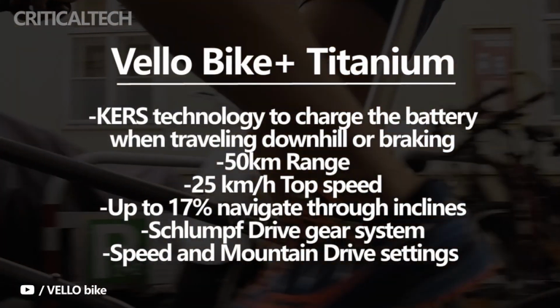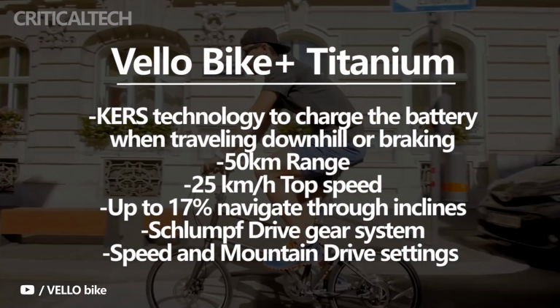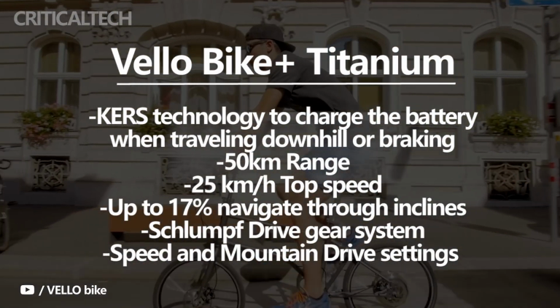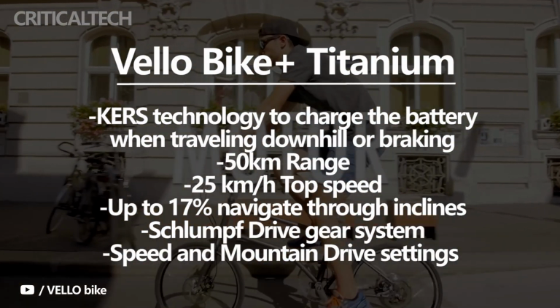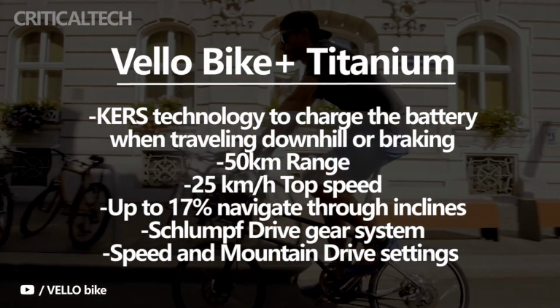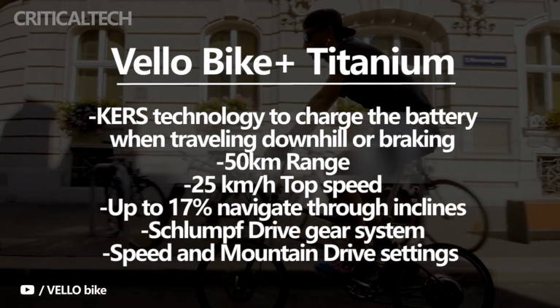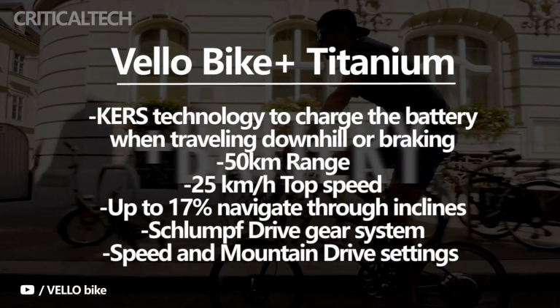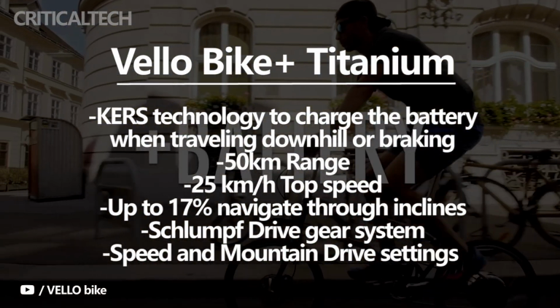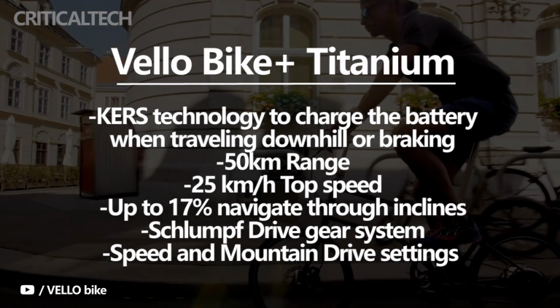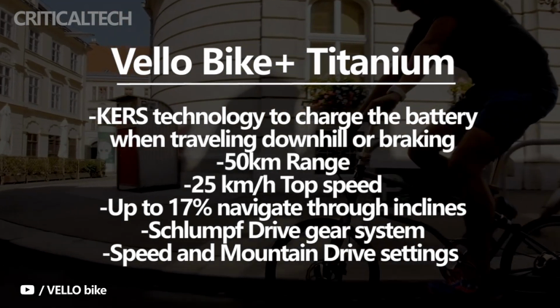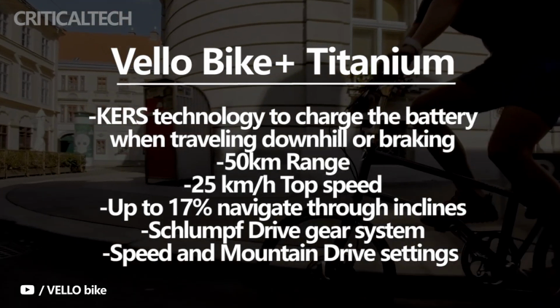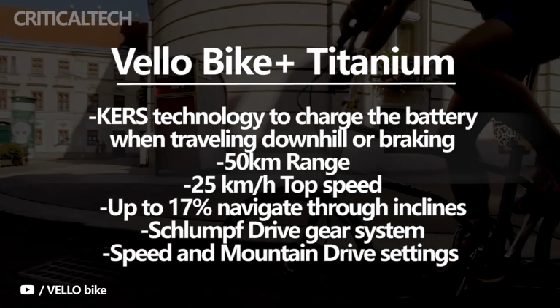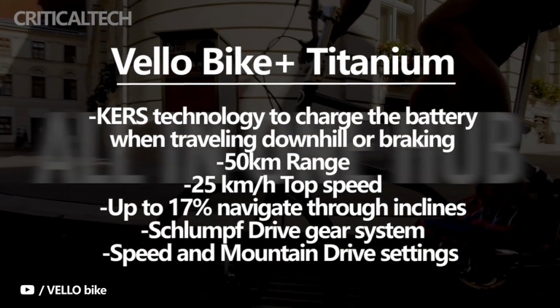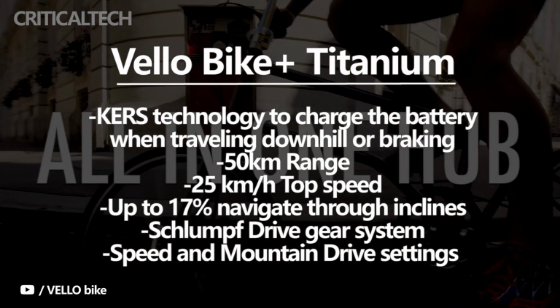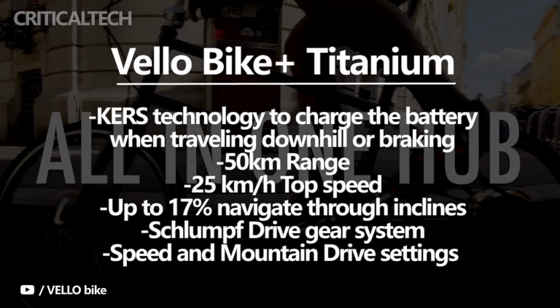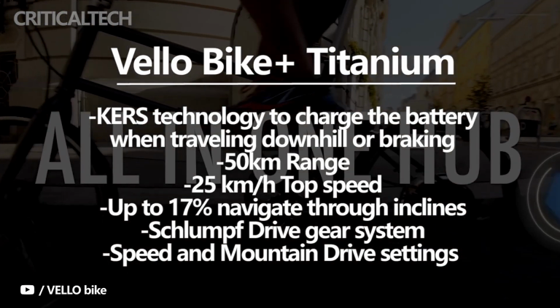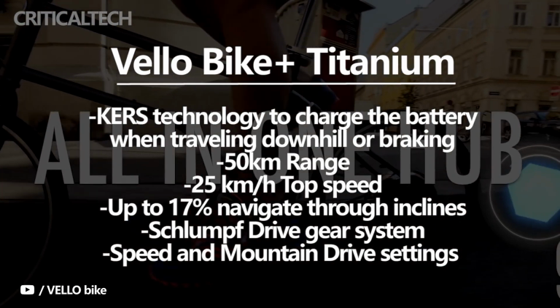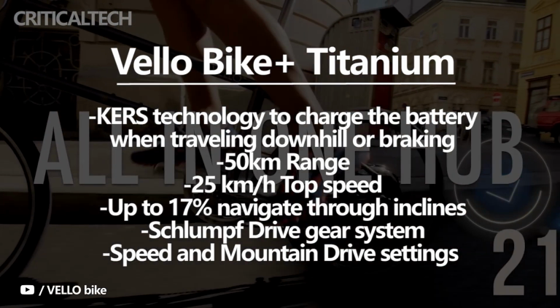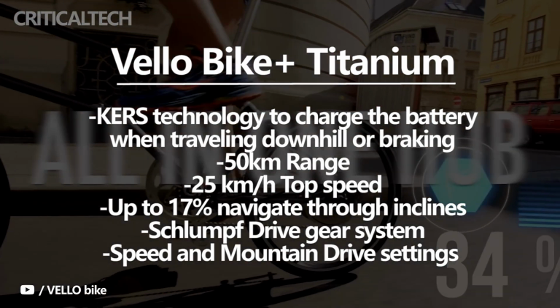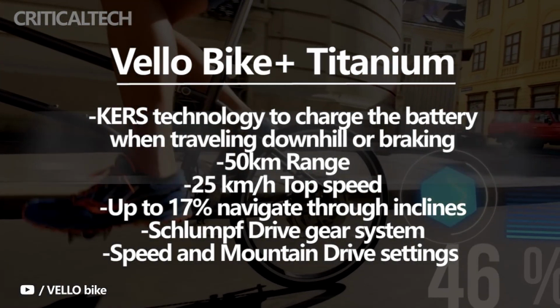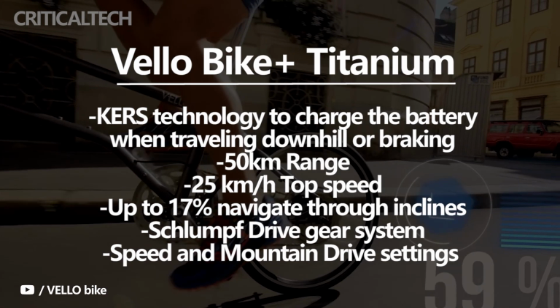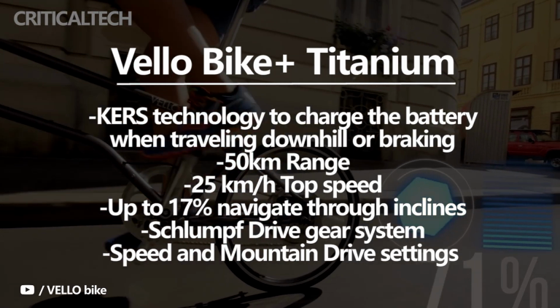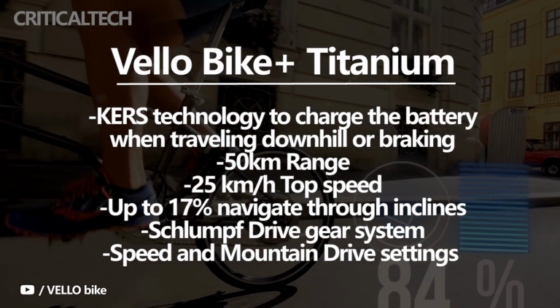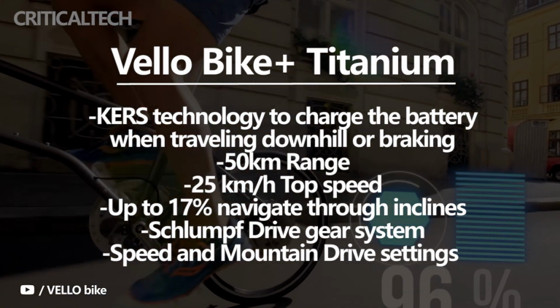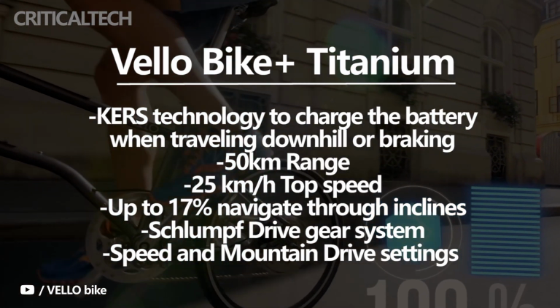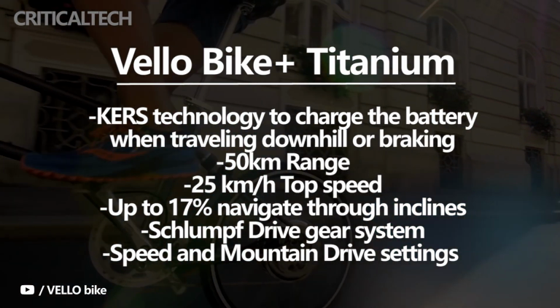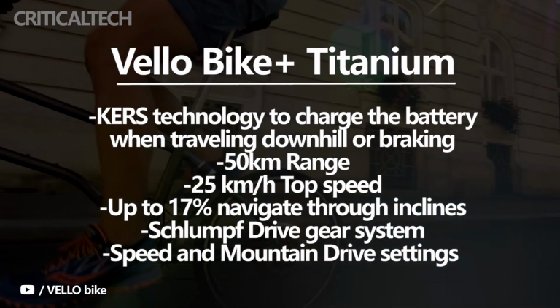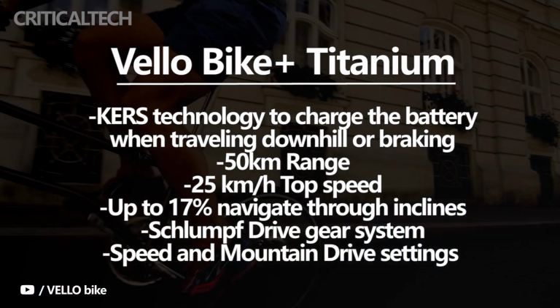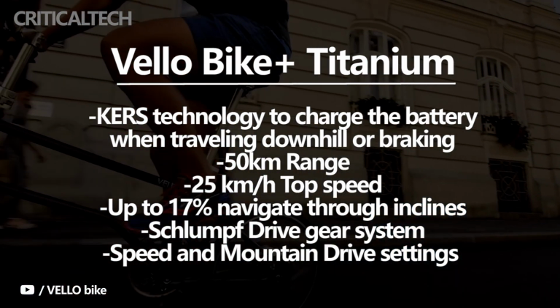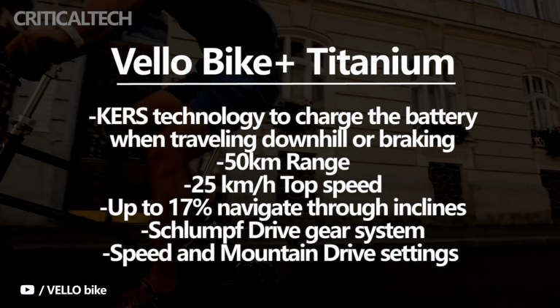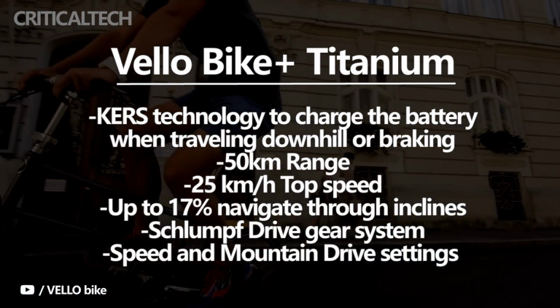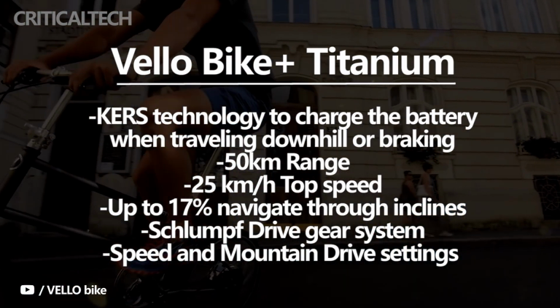The bike uses KERS technology to charge the battery when traveling downhill or braking. This implies that you may not need to charge the battery from mains electricity, due to its self-charging capacity. A full charge yields a range of 50 km on the Bike Plus Titanium.